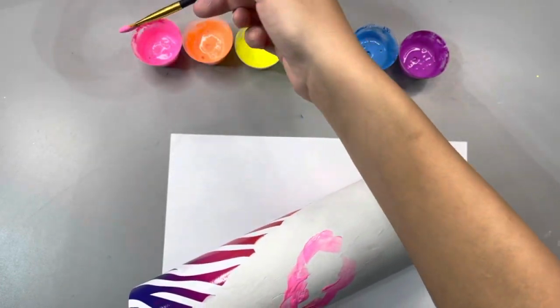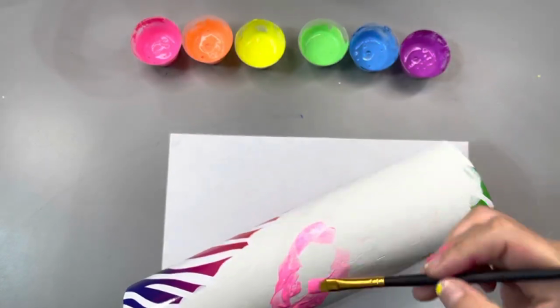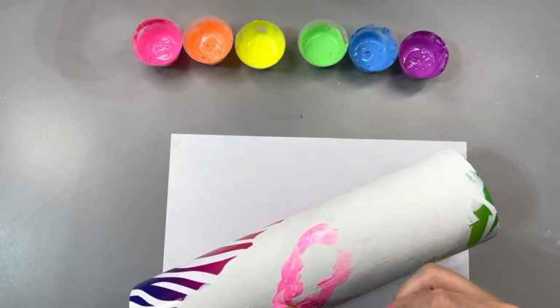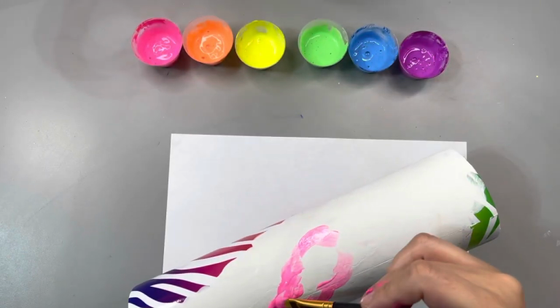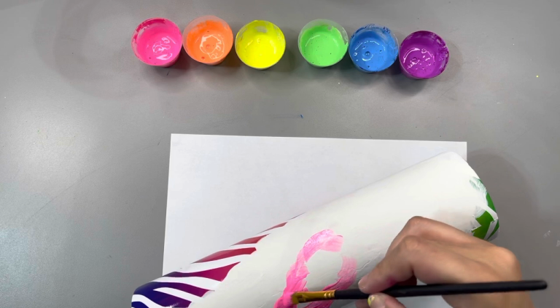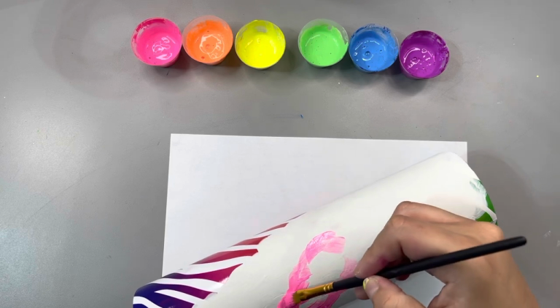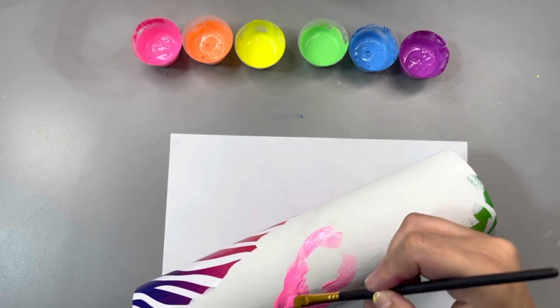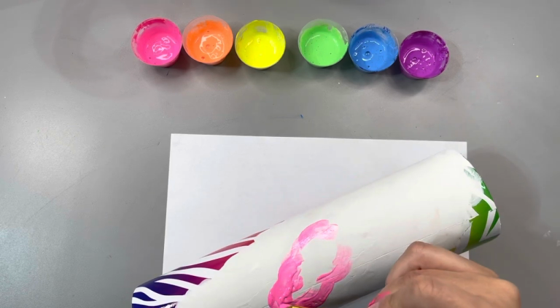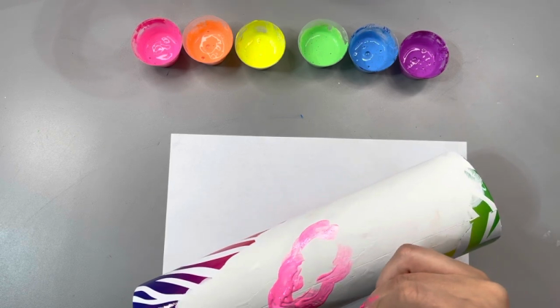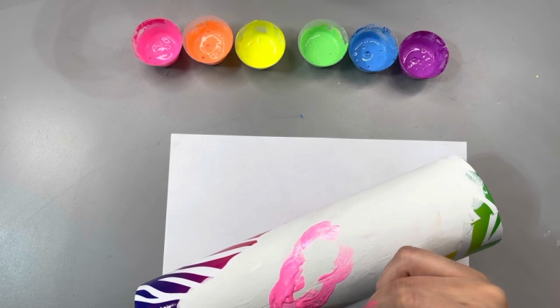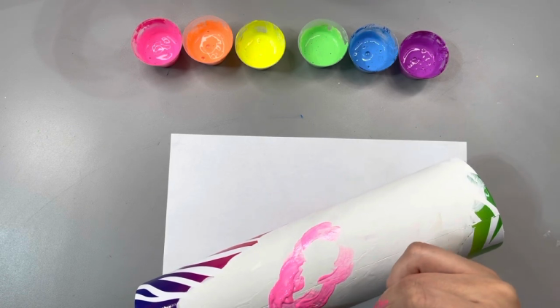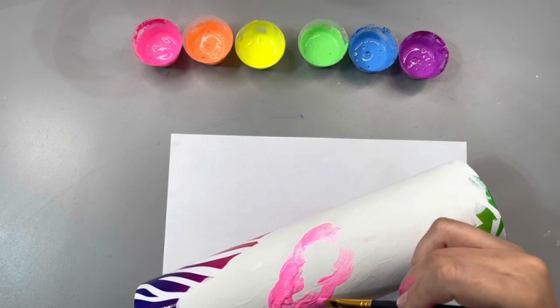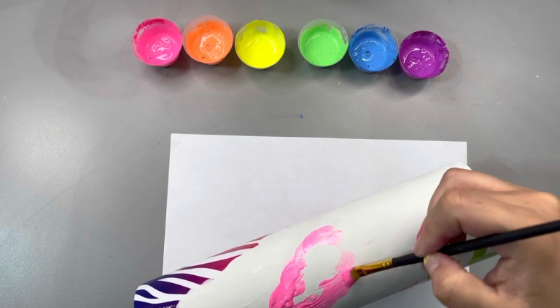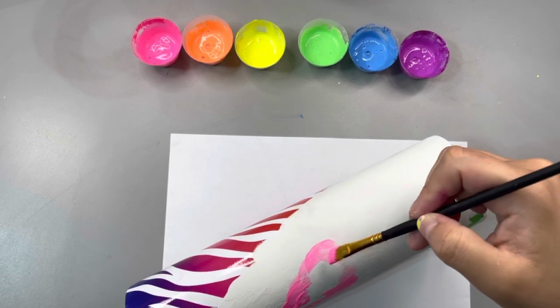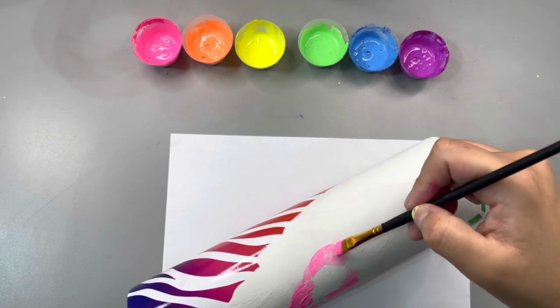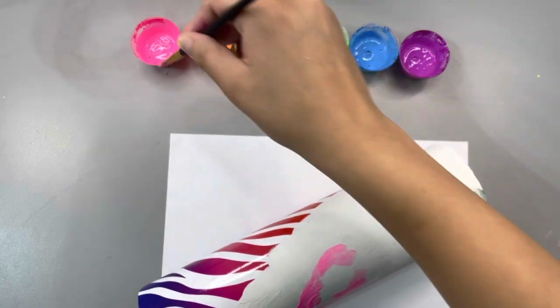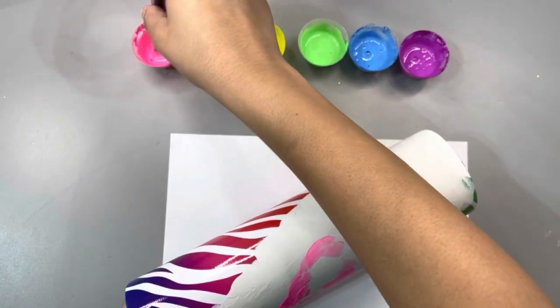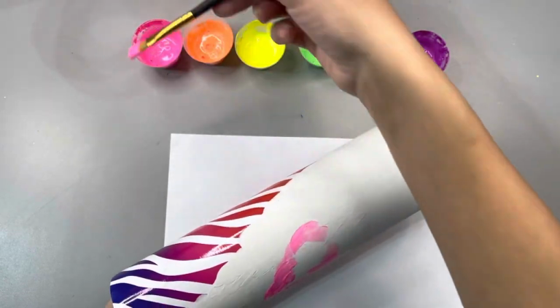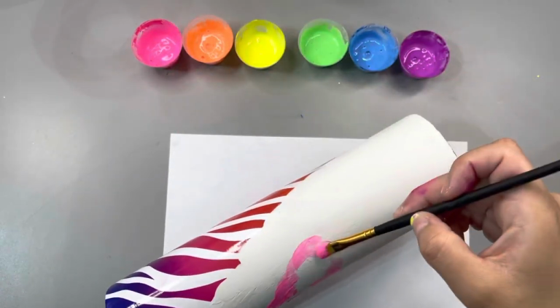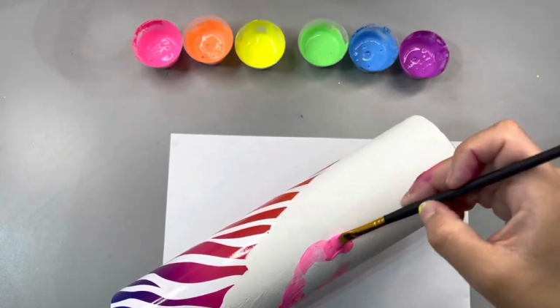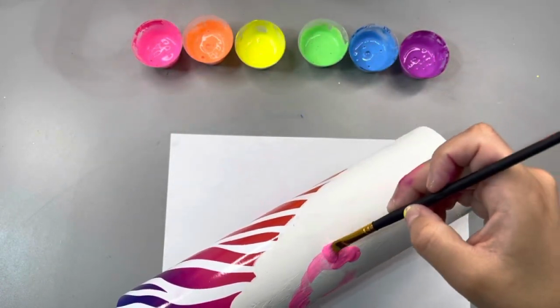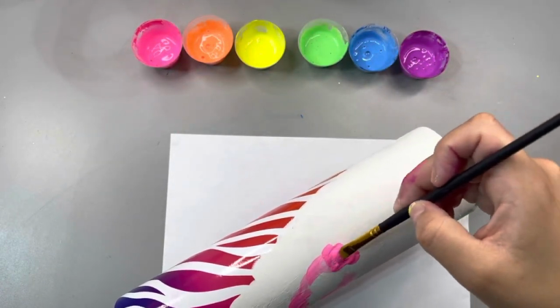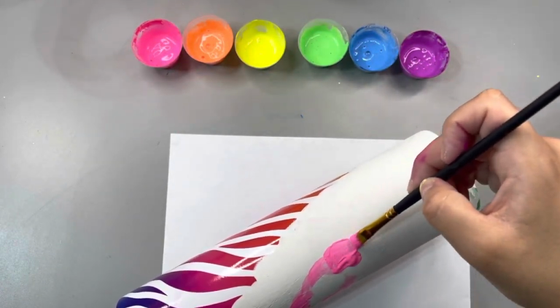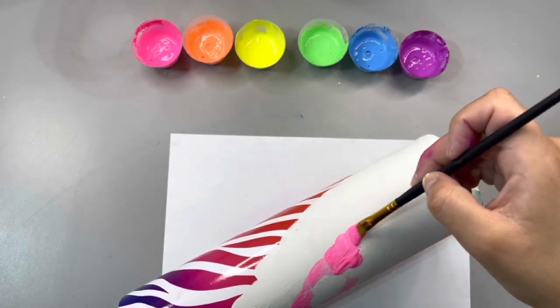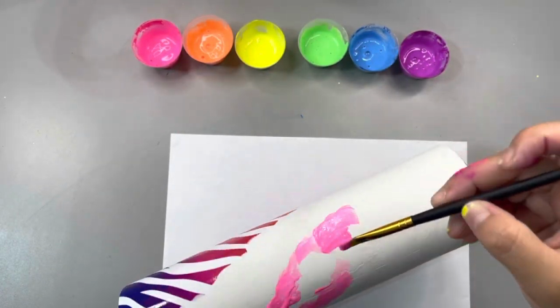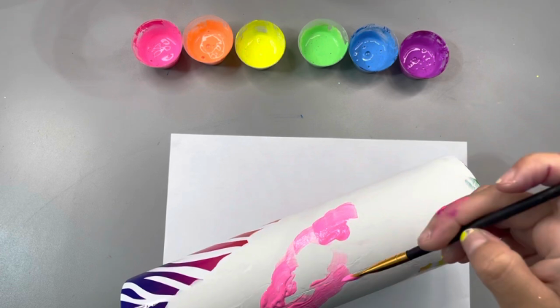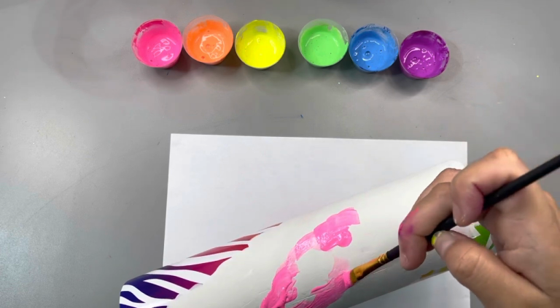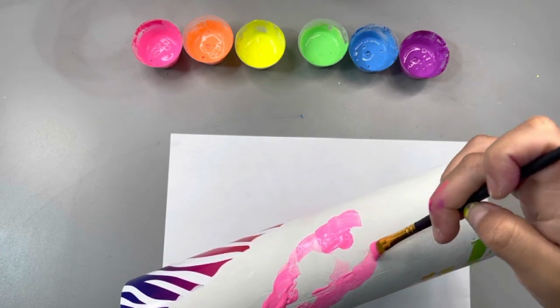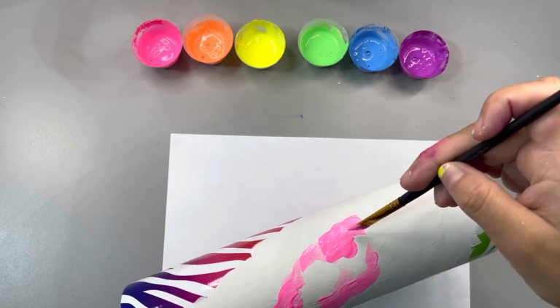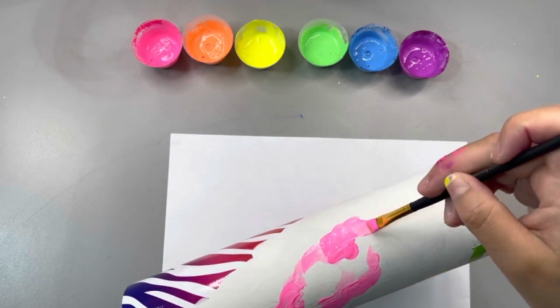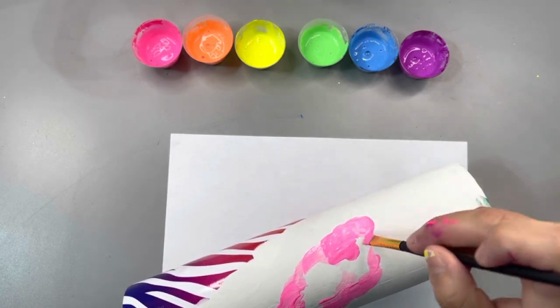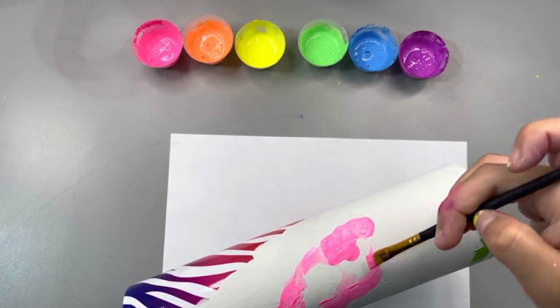Now, I know normally when people do geodes they do like two separate ones. I really wanted to try something different and do one long geode for two reasons — number one, I thought it was gonna look really cool, and number two, we're gonna cover up that seam. So that's what I'm doing.